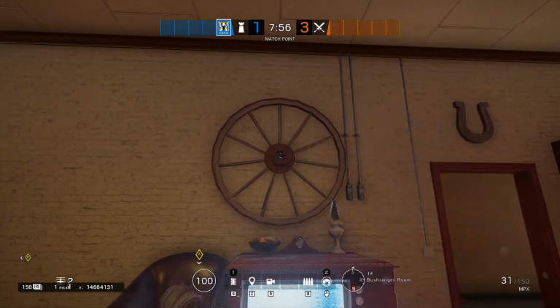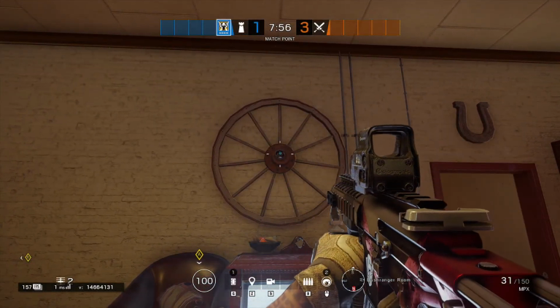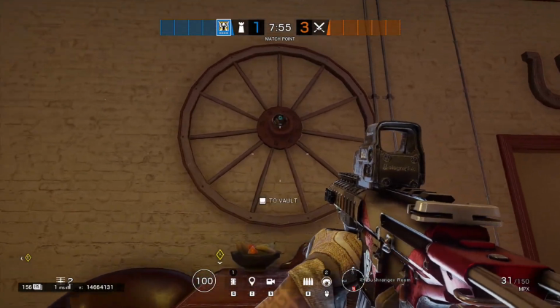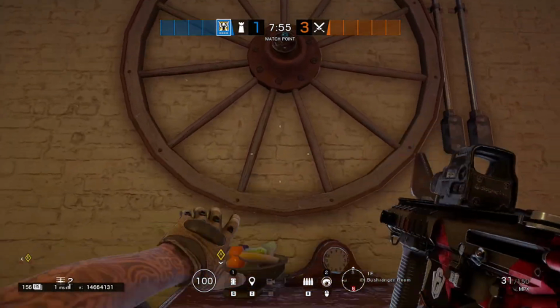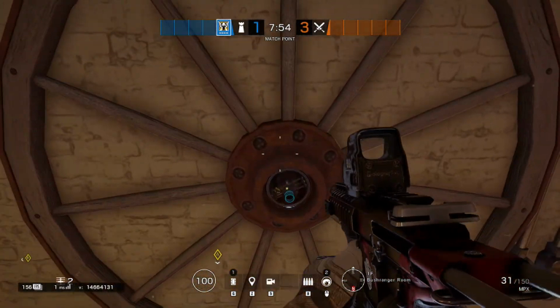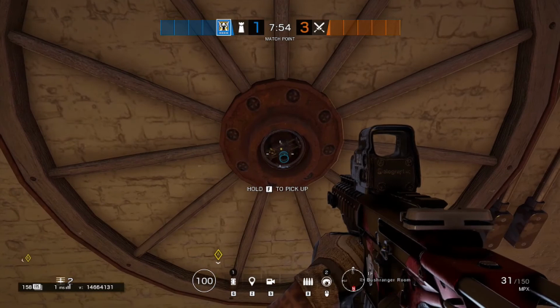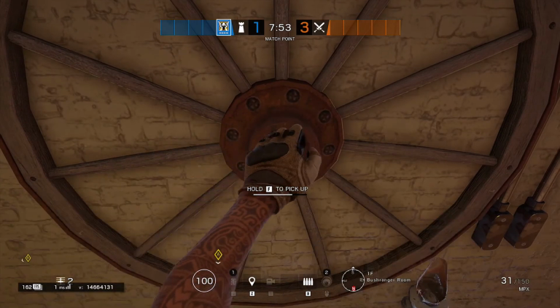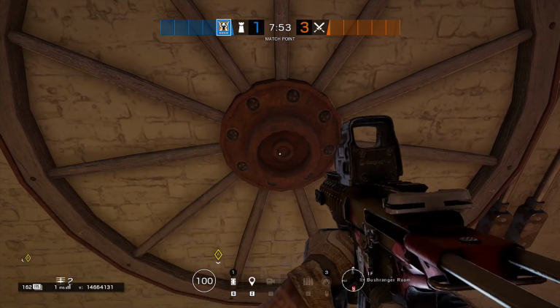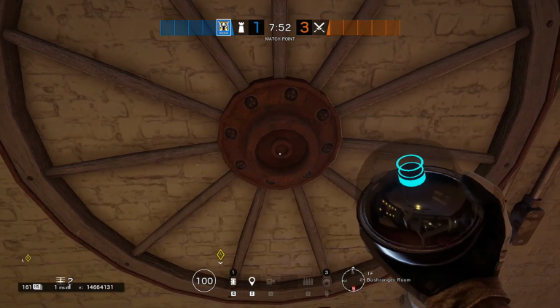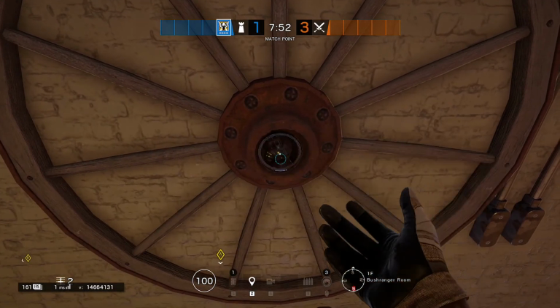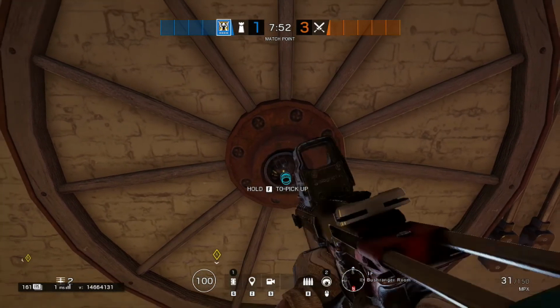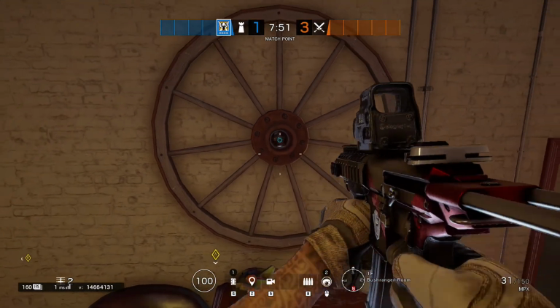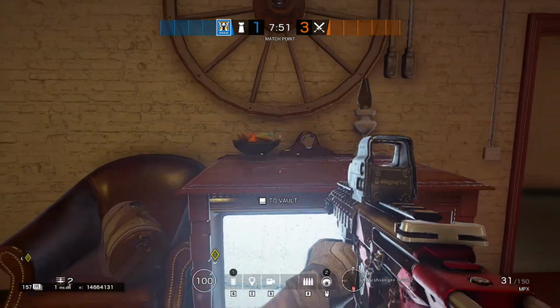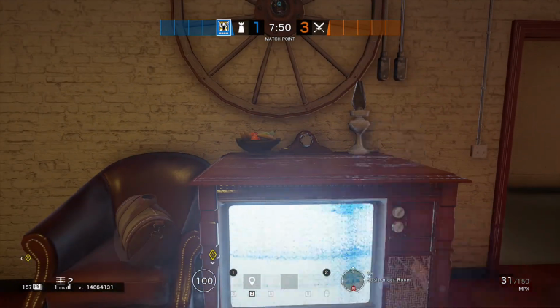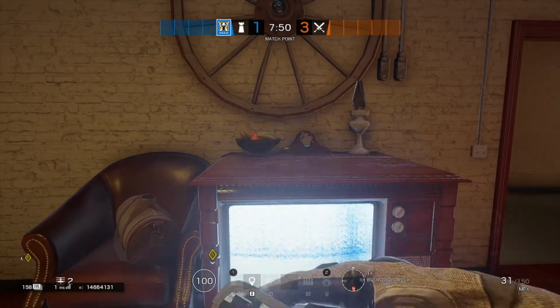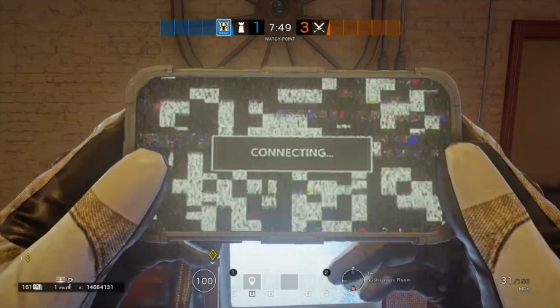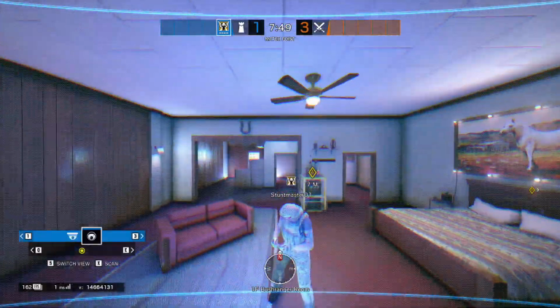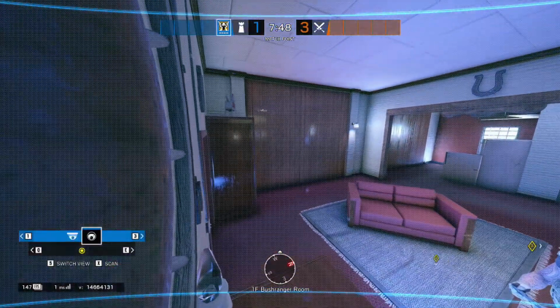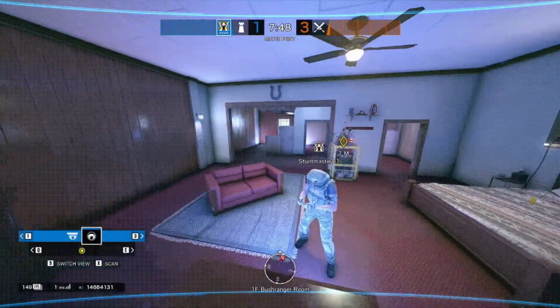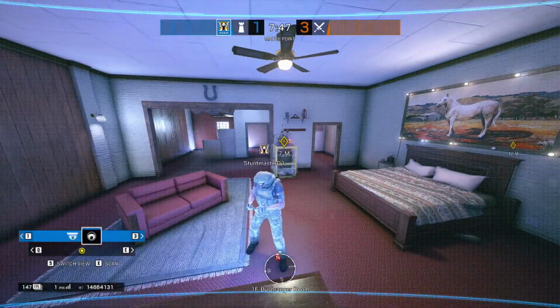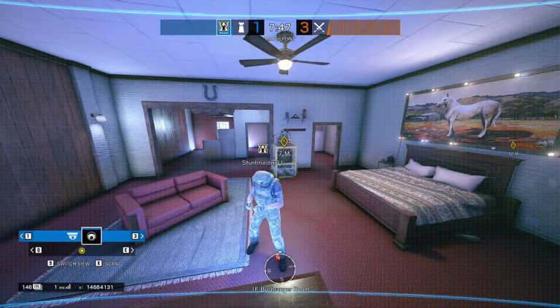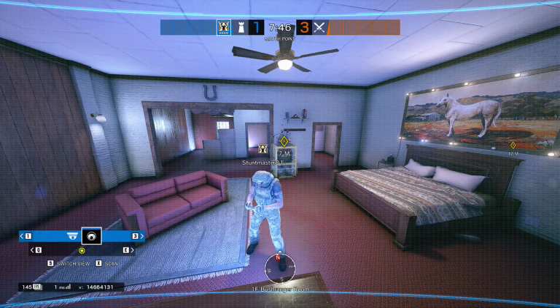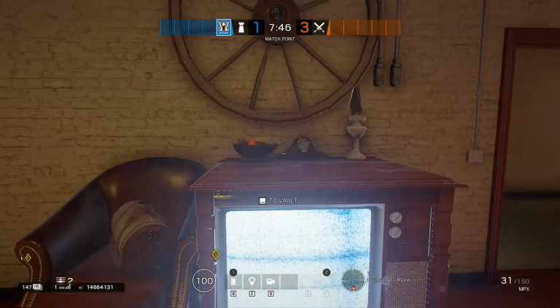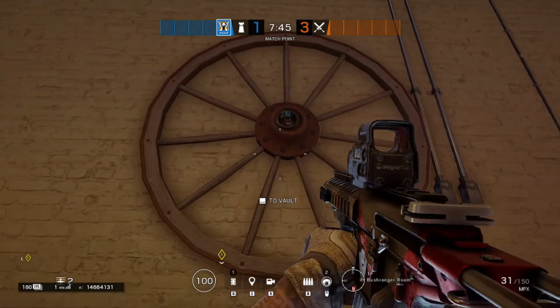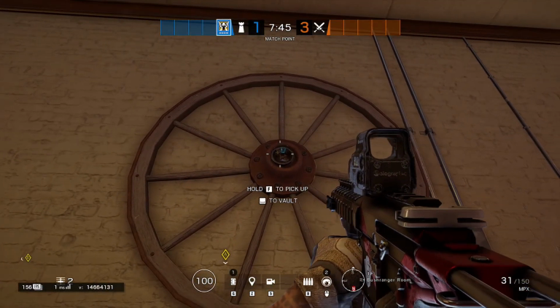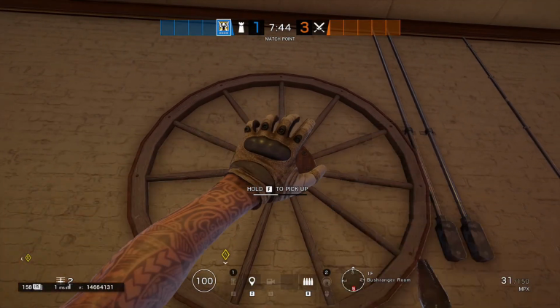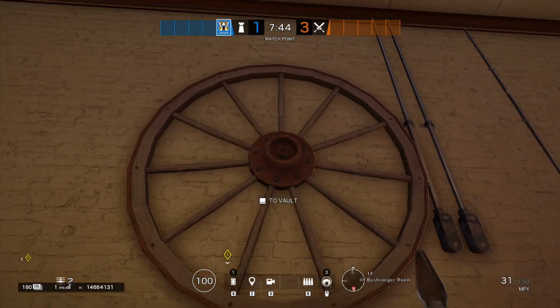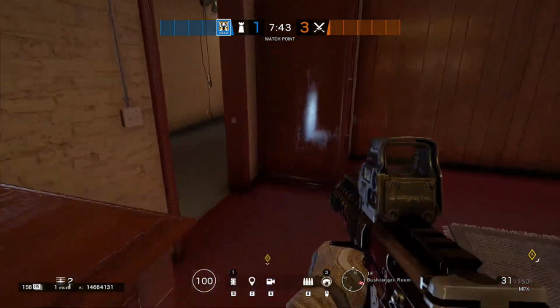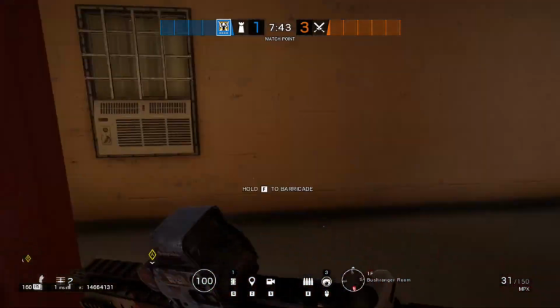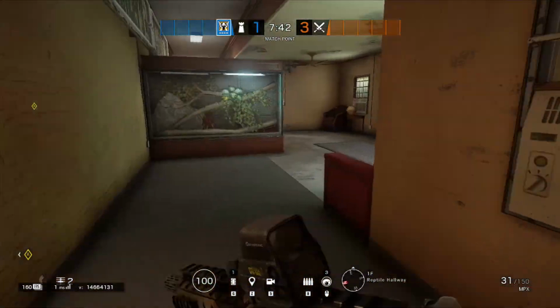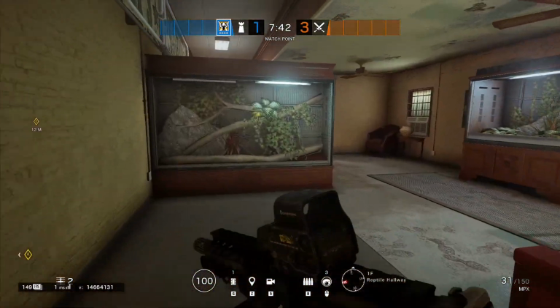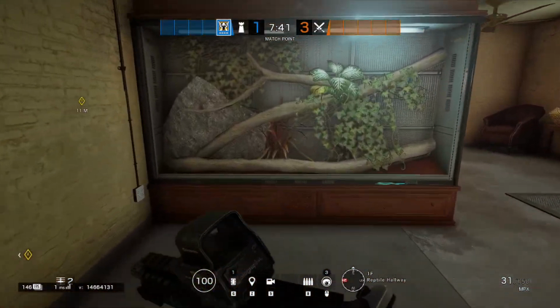Right next to it, you want to go to the bushranger room and toss your camera inside the middle of this wheel. It kind of helps it blend in and gives you a better view of bushranger room.